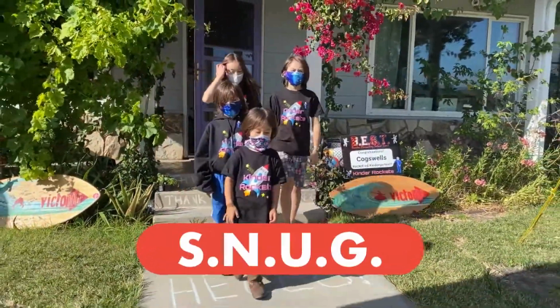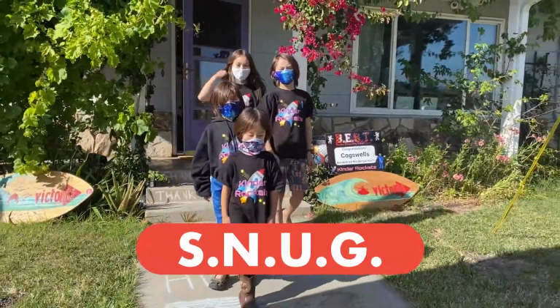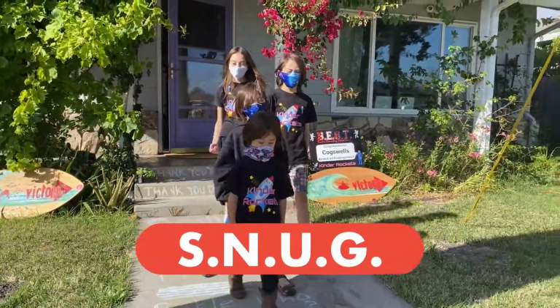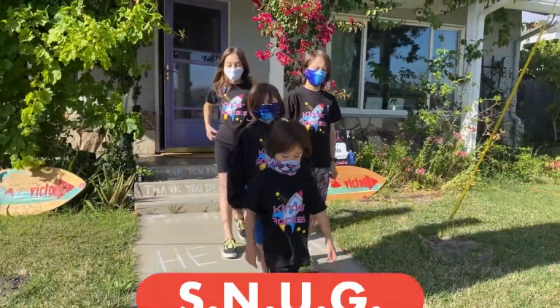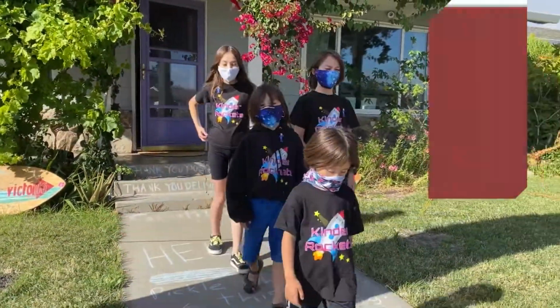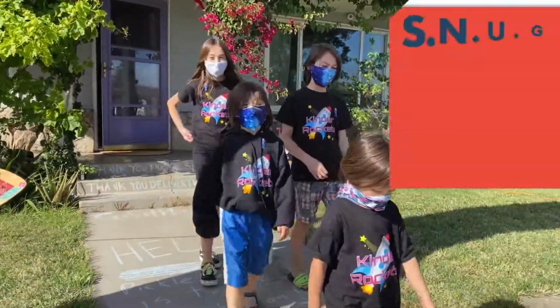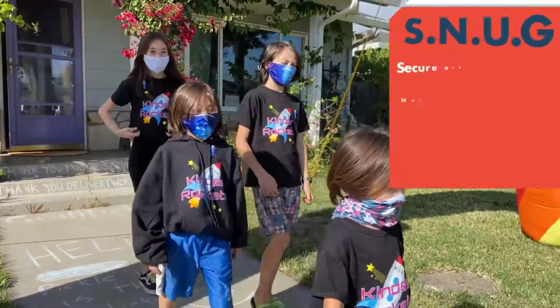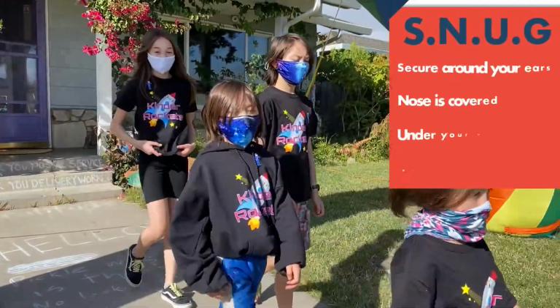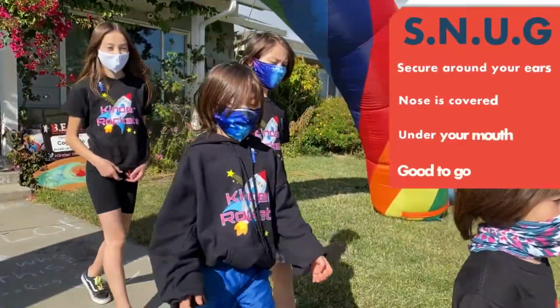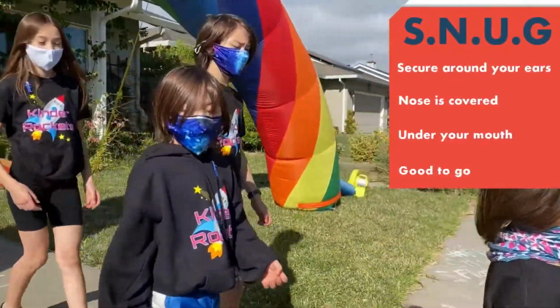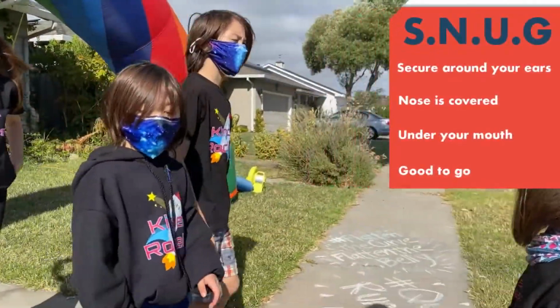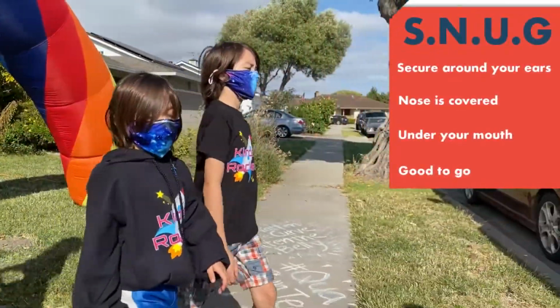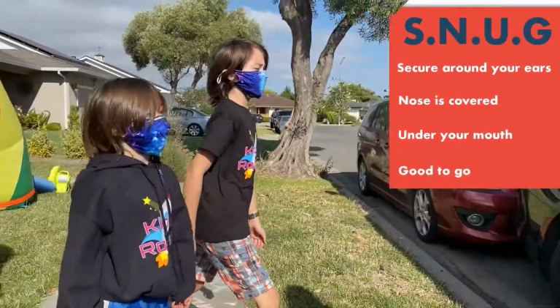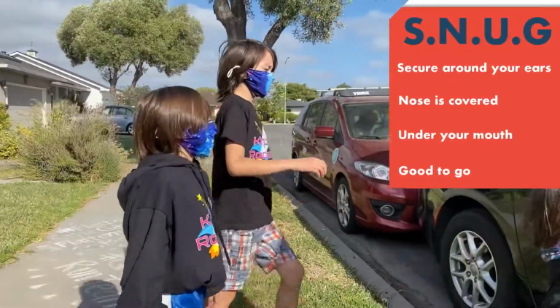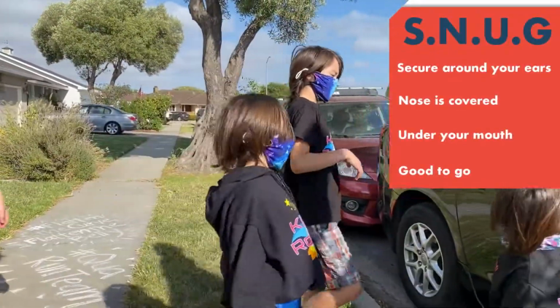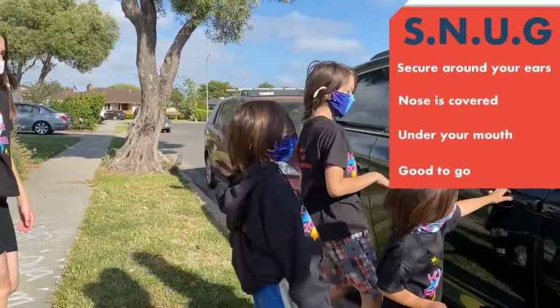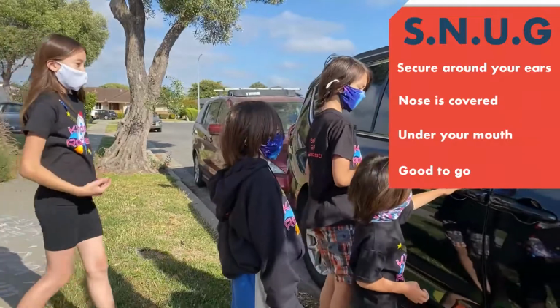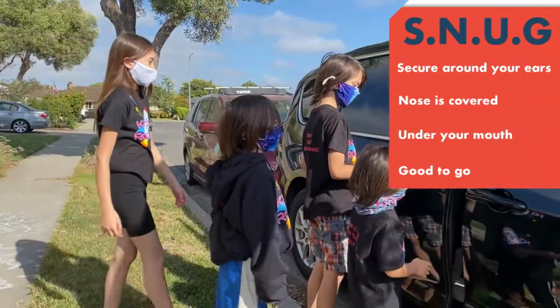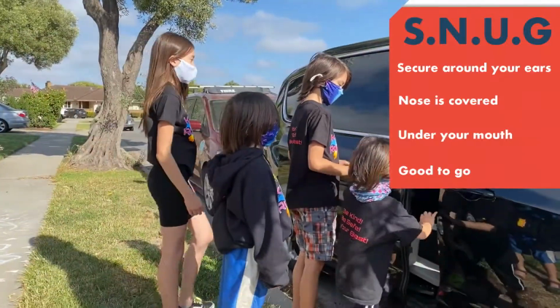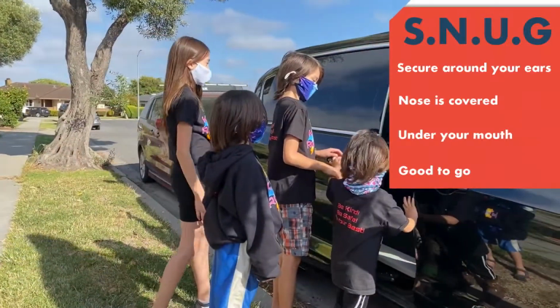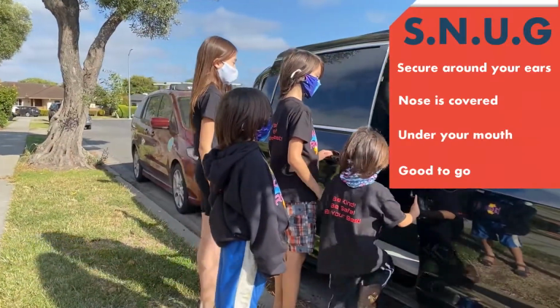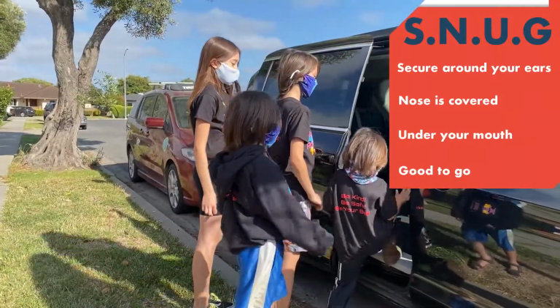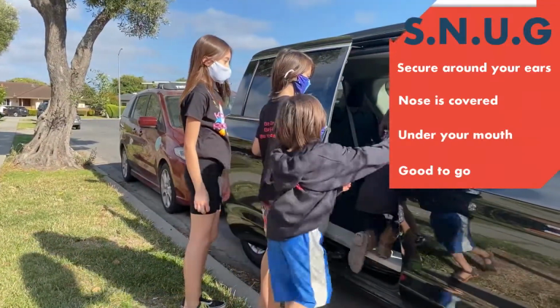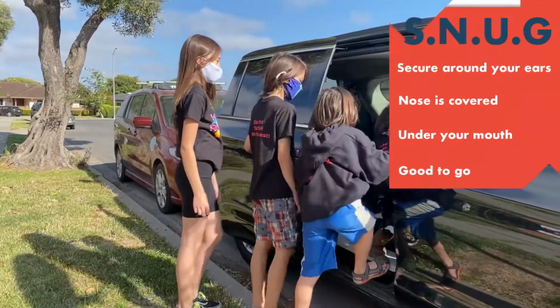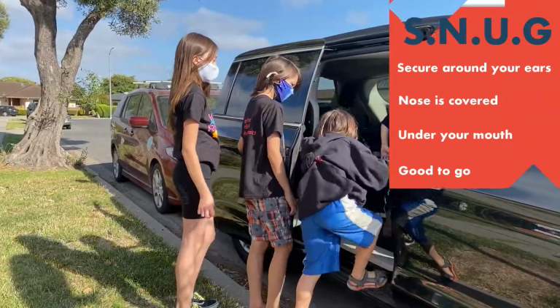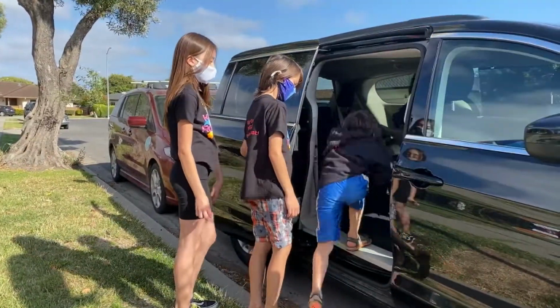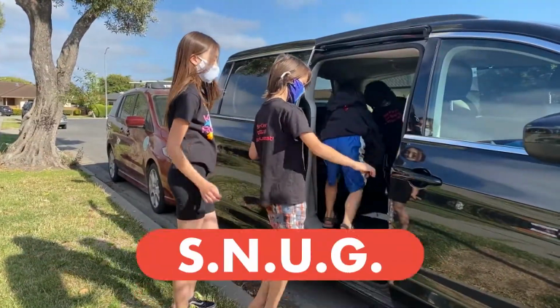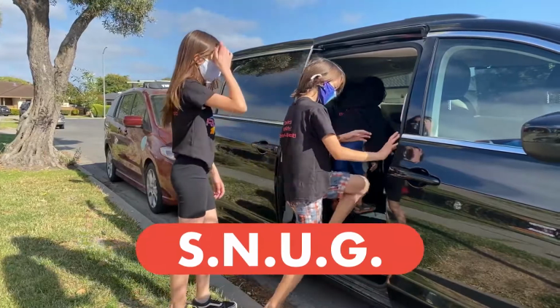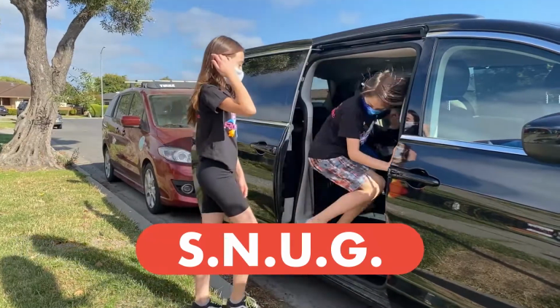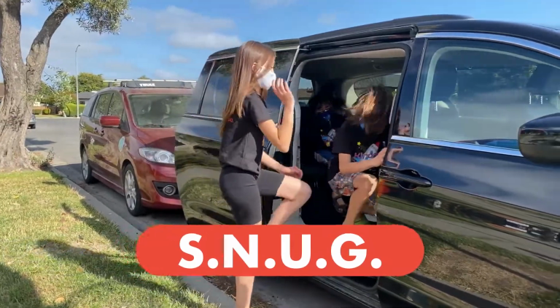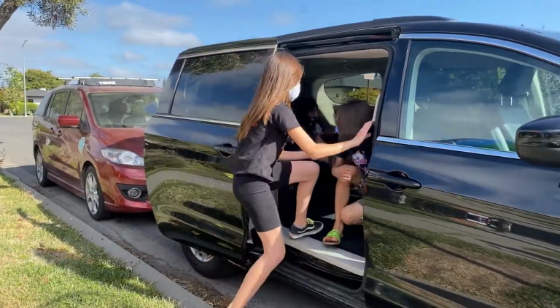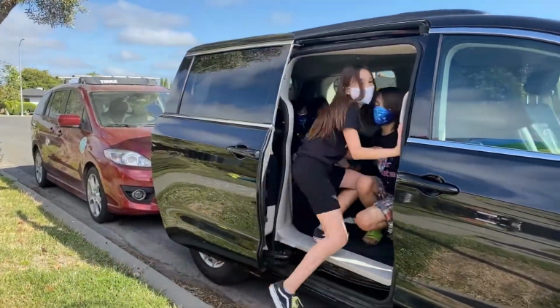S — Secure around your ears. N — Nose is covered. U — Under your mouth. G — Good to go. SNUG. Your mask should be snug around your face.